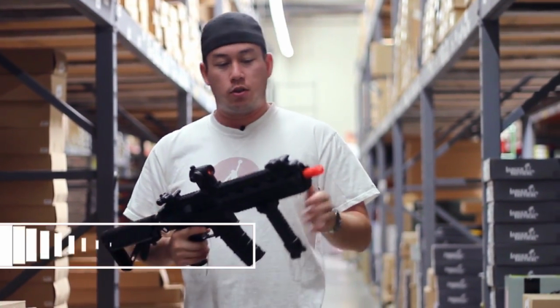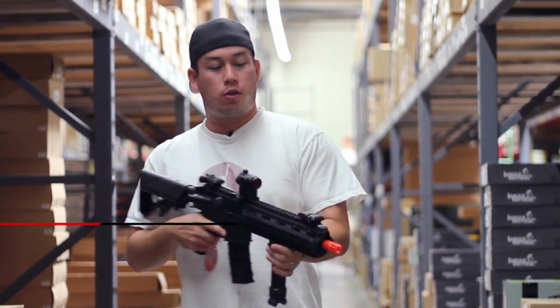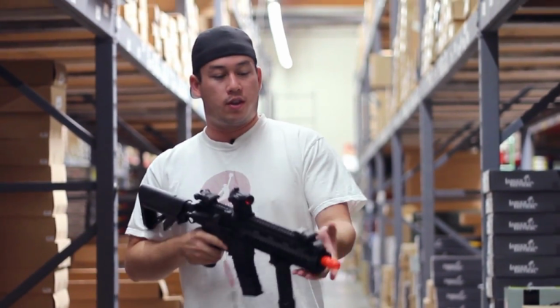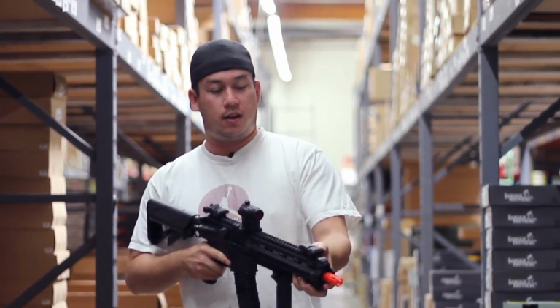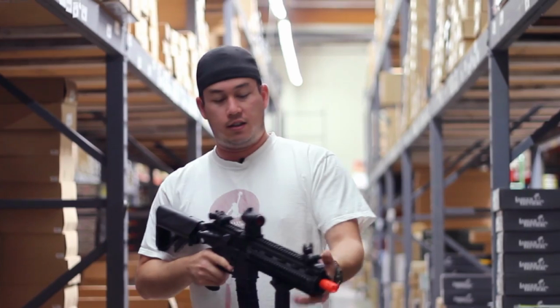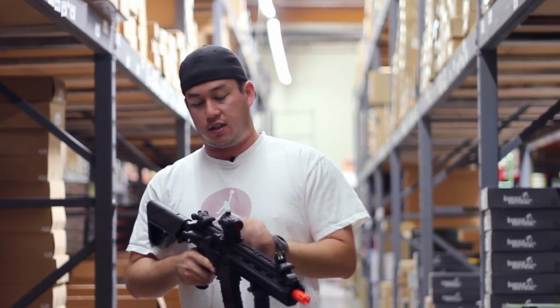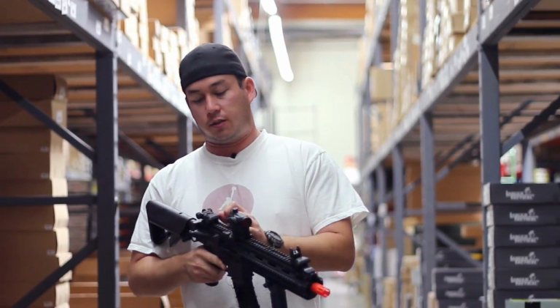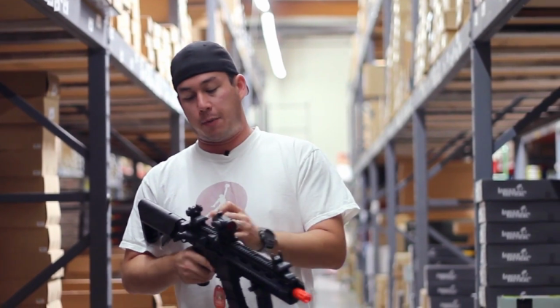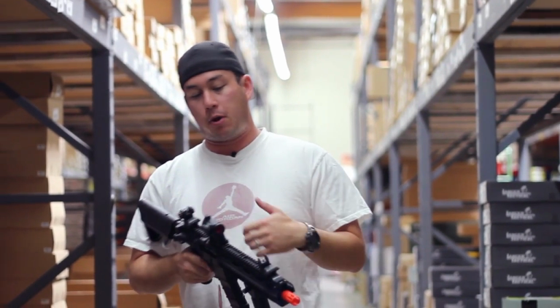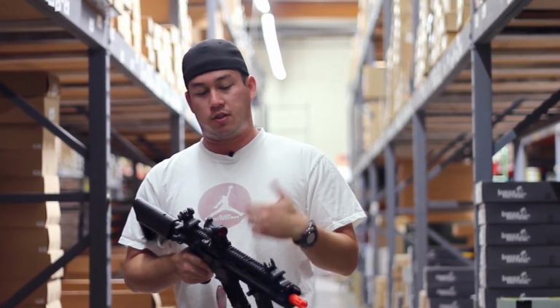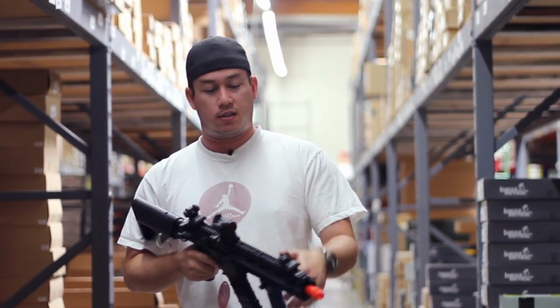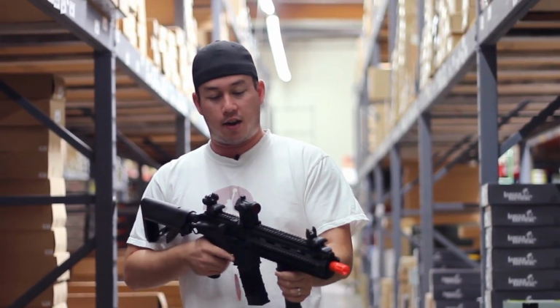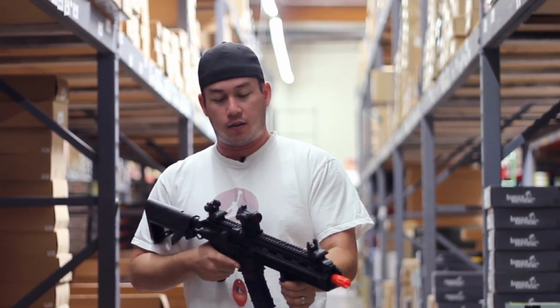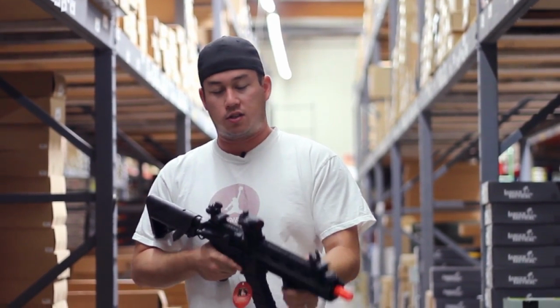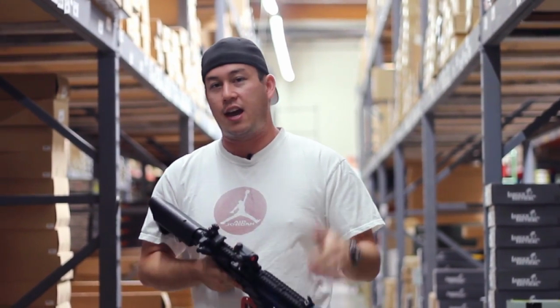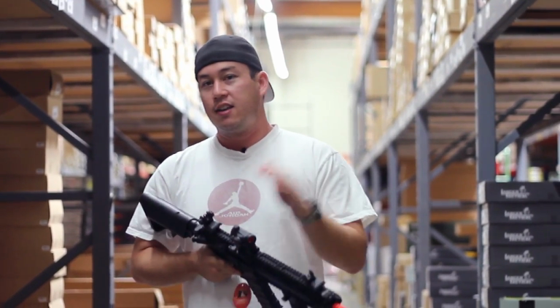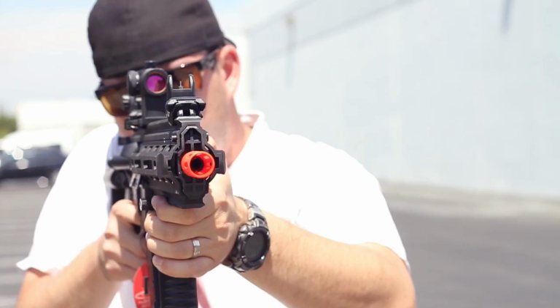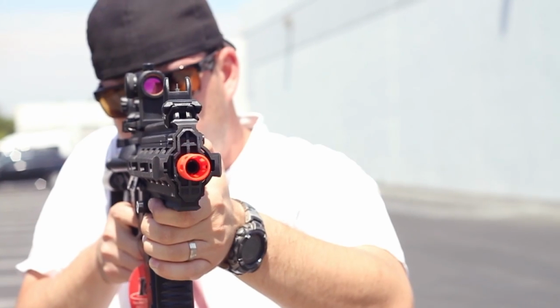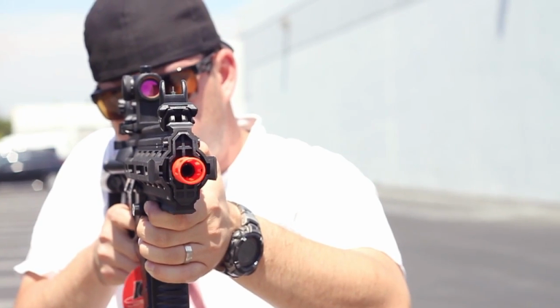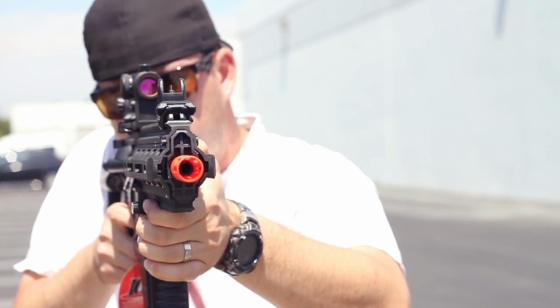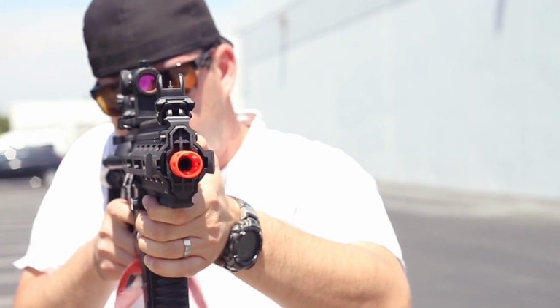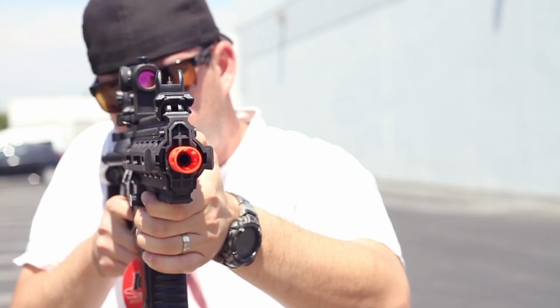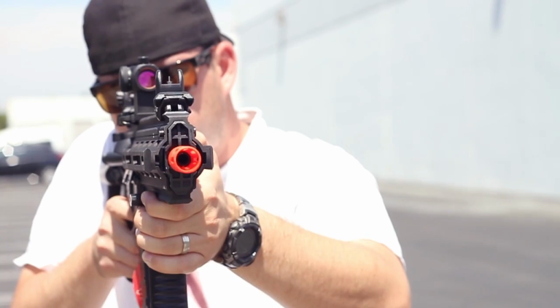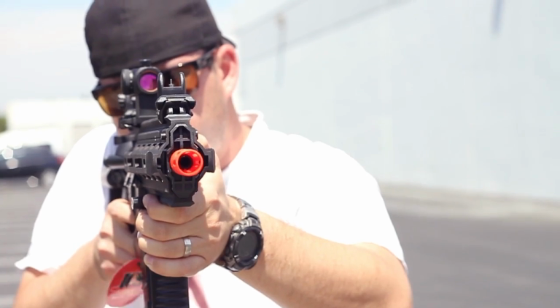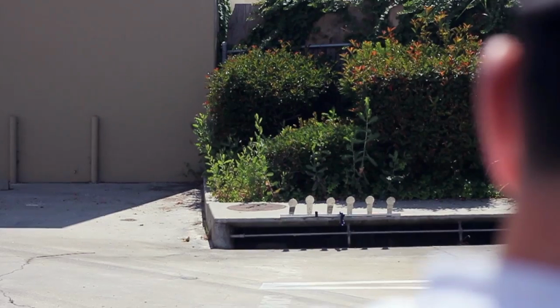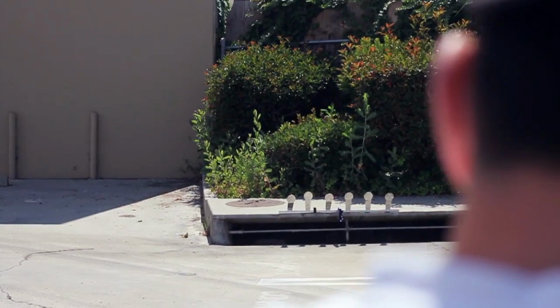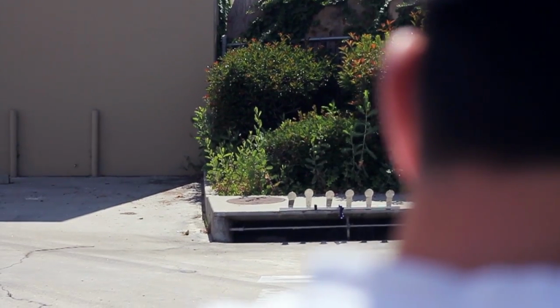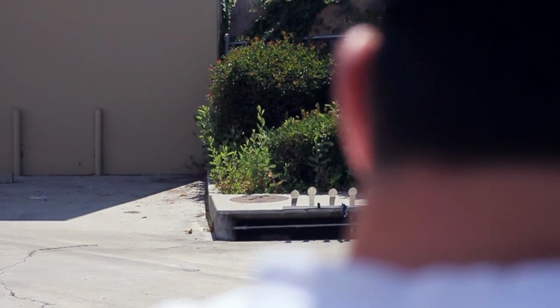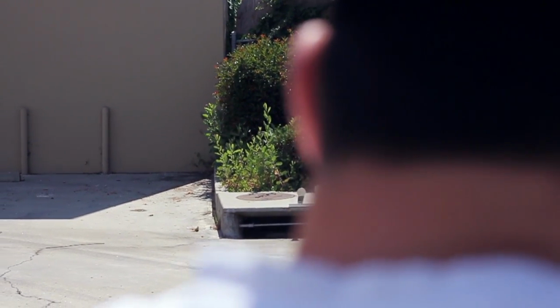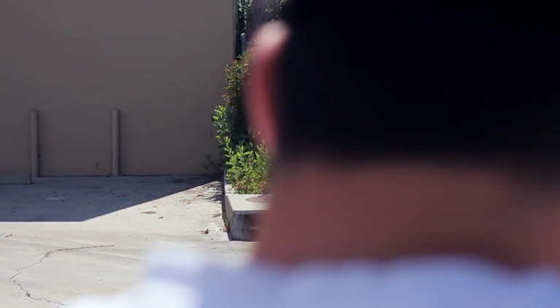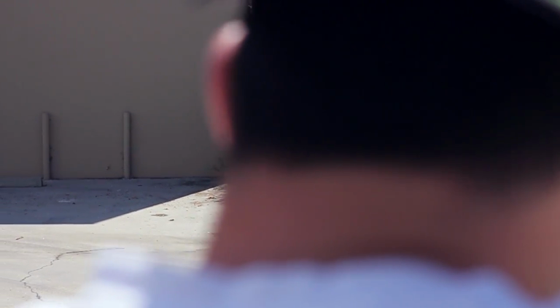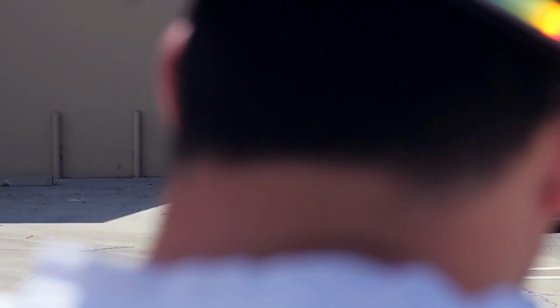Also included with the gun are these flip-up polymer sights that are activated just like that. This red dot sight is not included with the gun — we just threw it on there because we thought it looks fantastic.